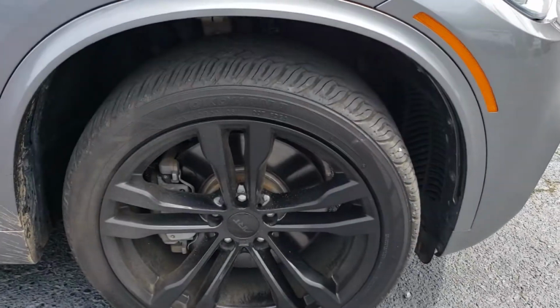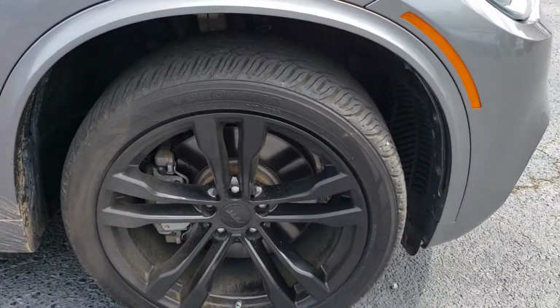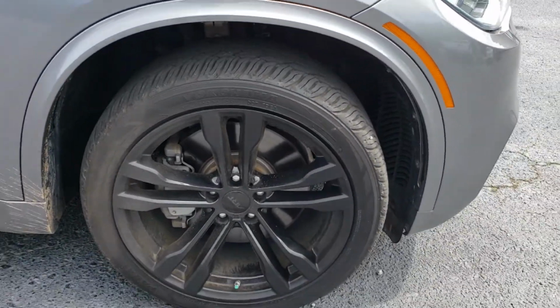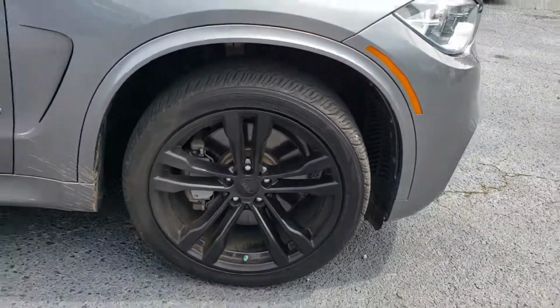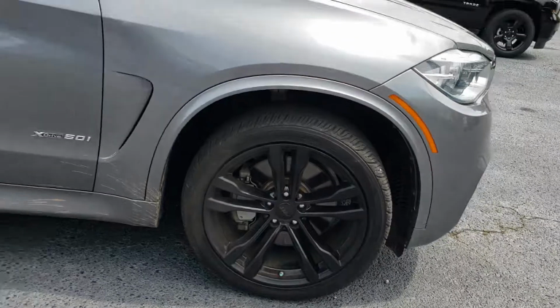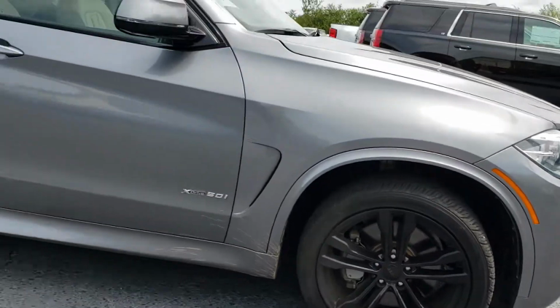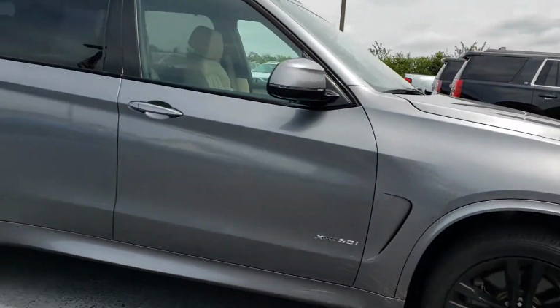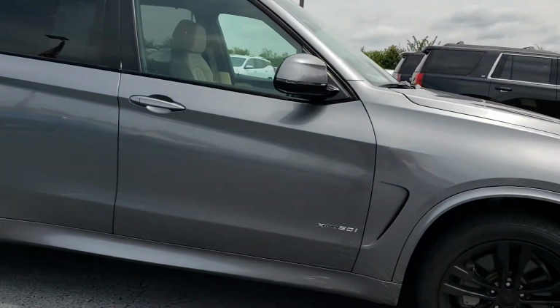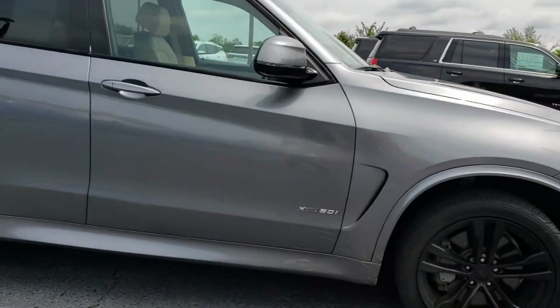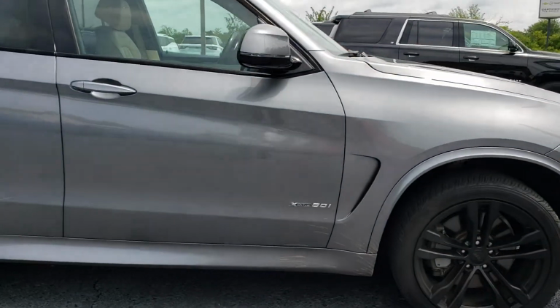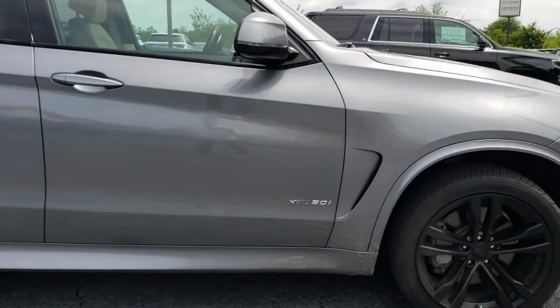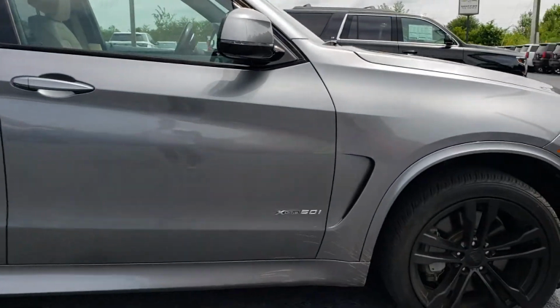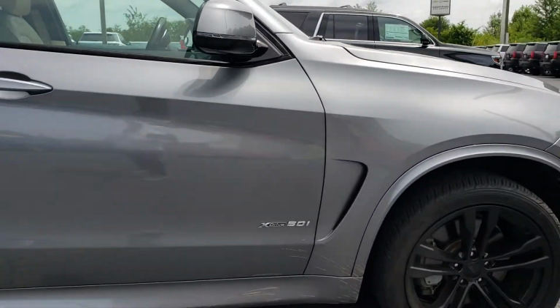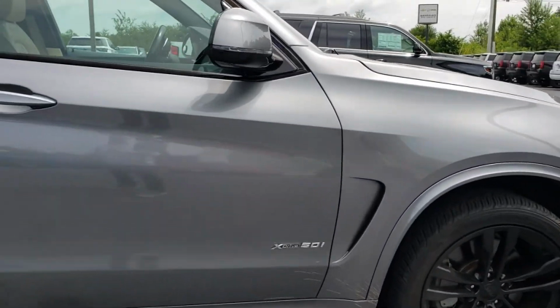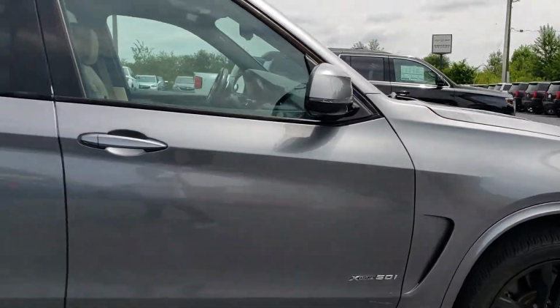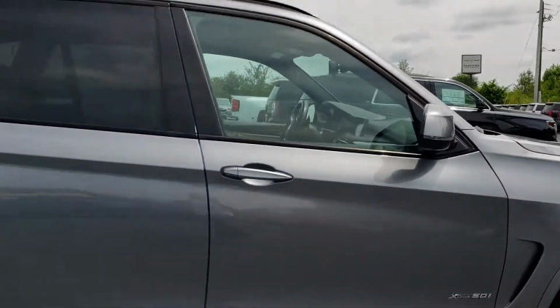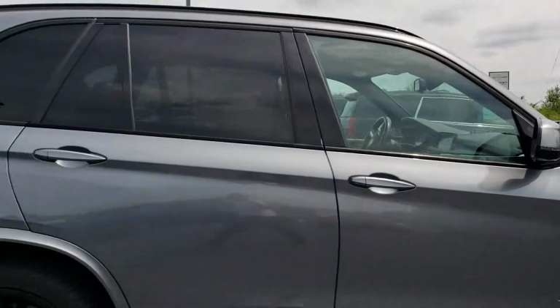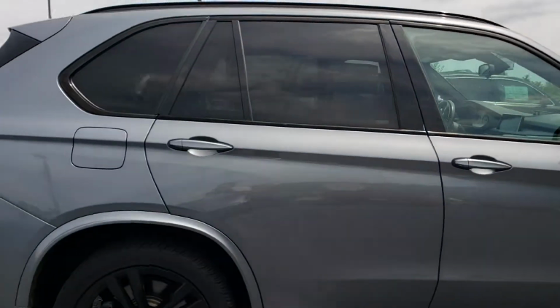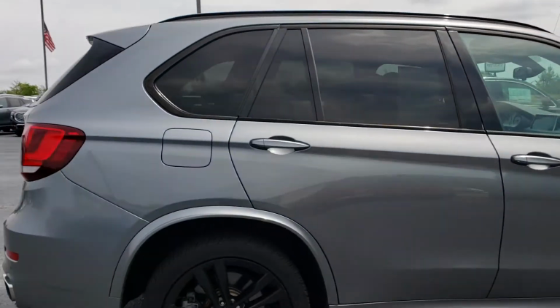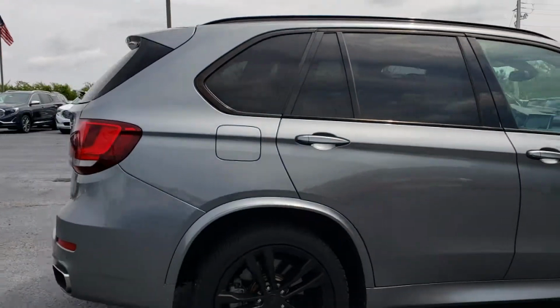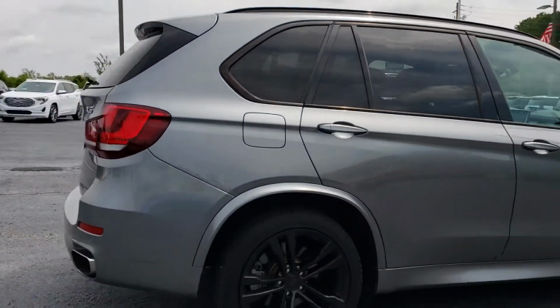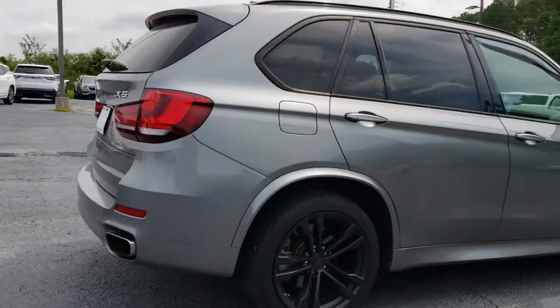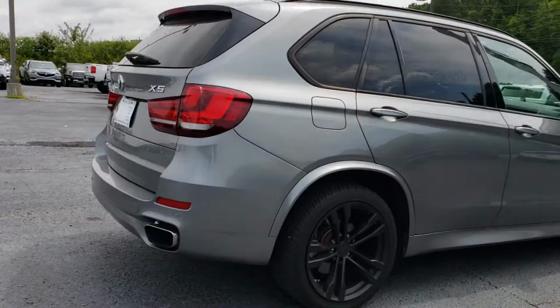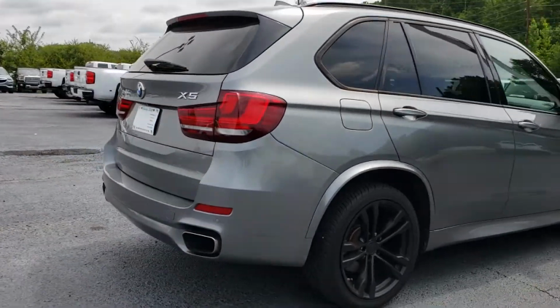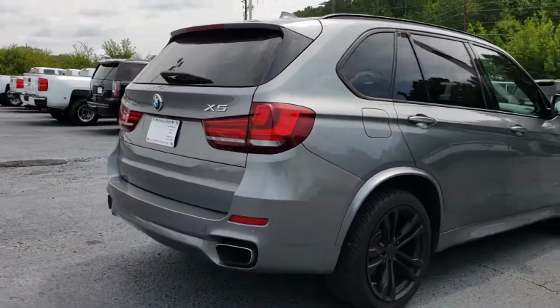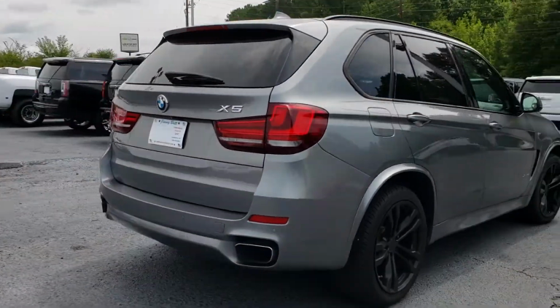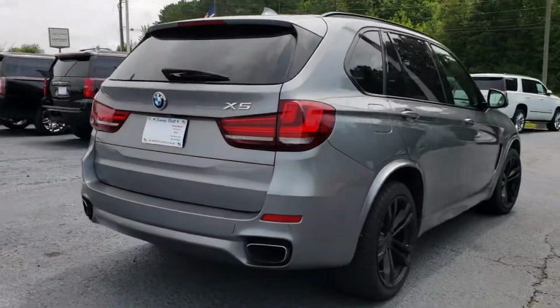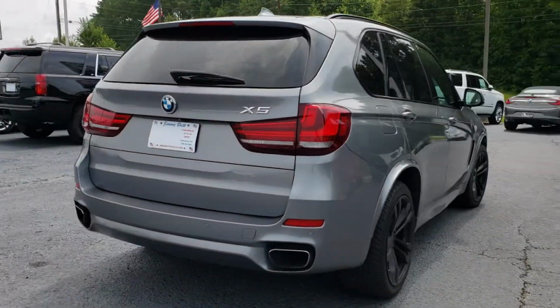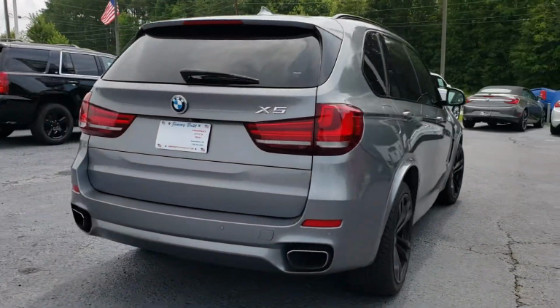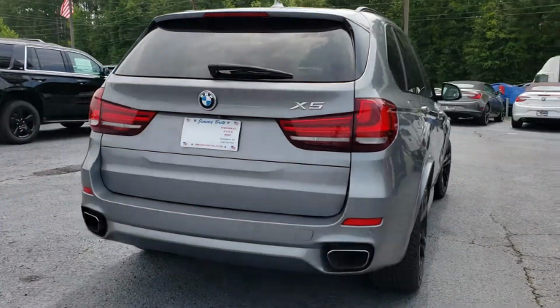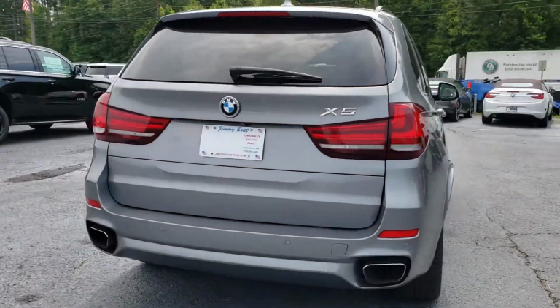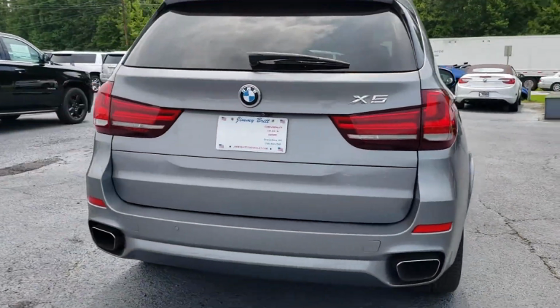20-inch rims, Yokohama tires. This is the X-Drive 50i, if you want to look it up. Dual exhaust, ultrasonic sensors, backup camera.